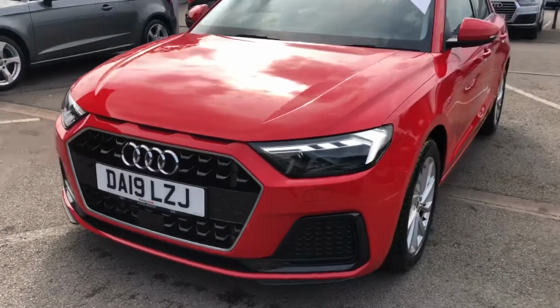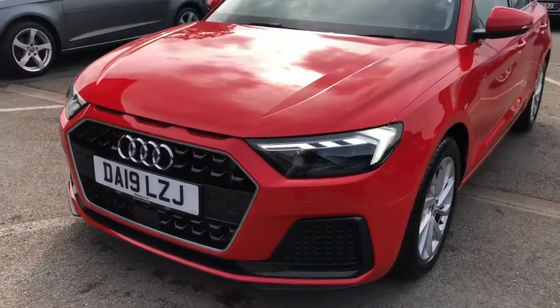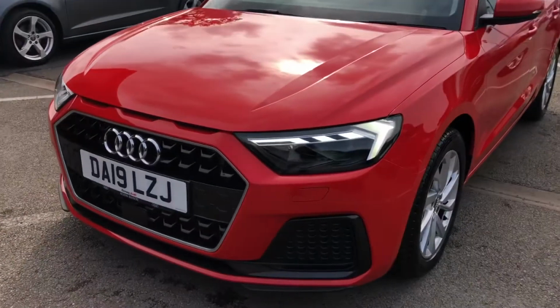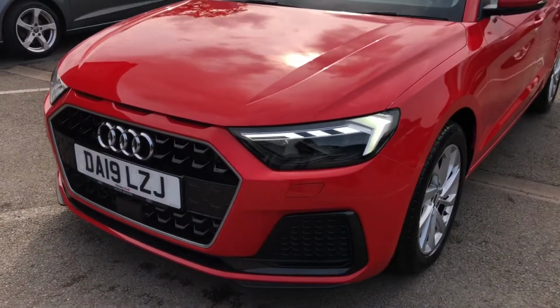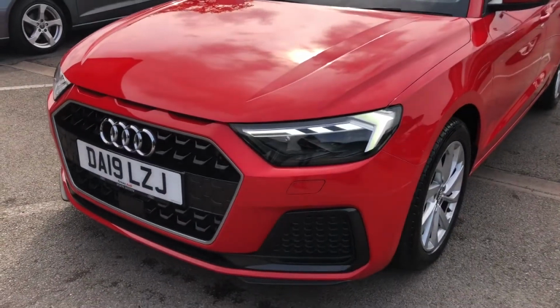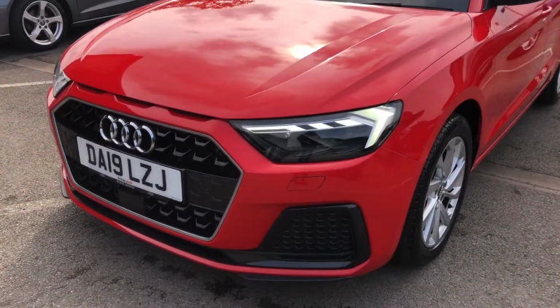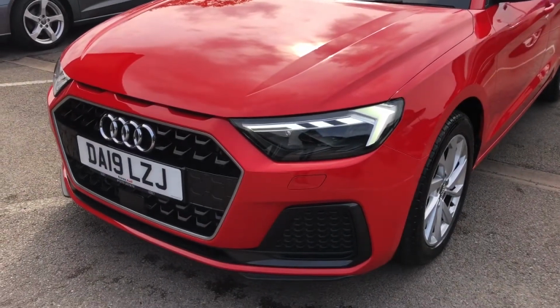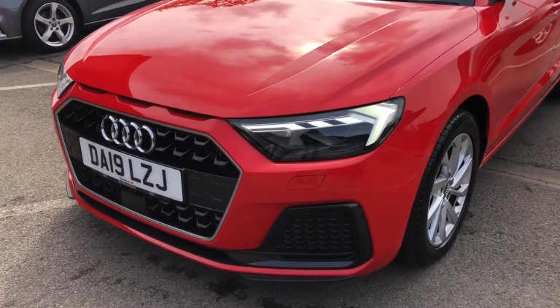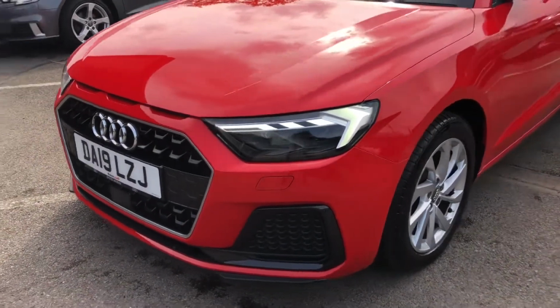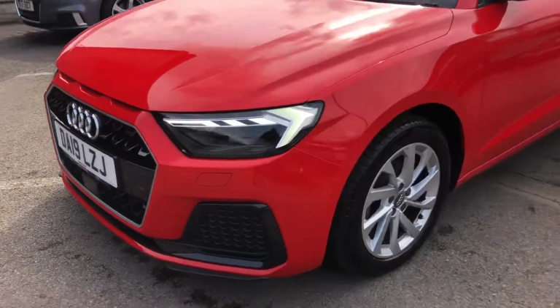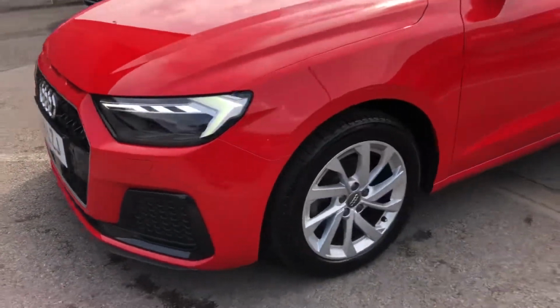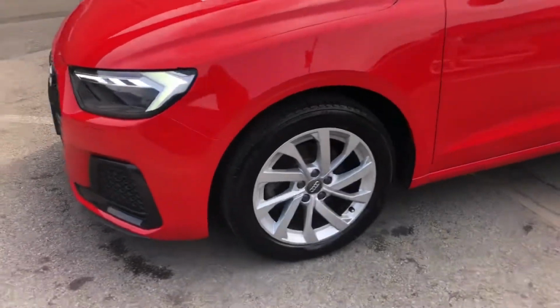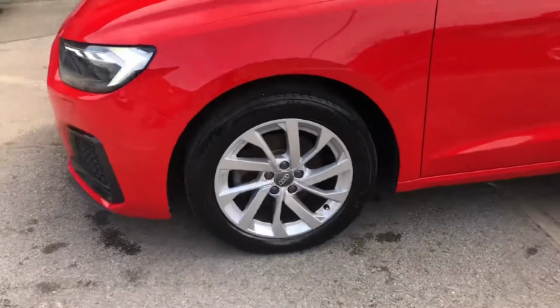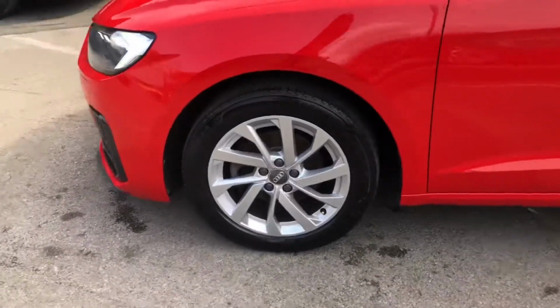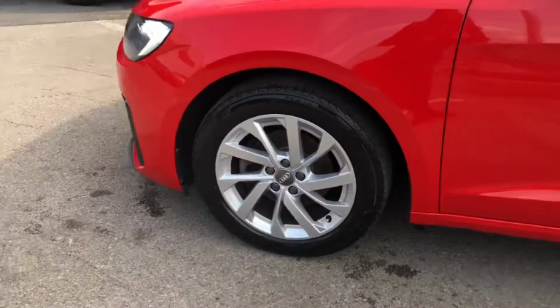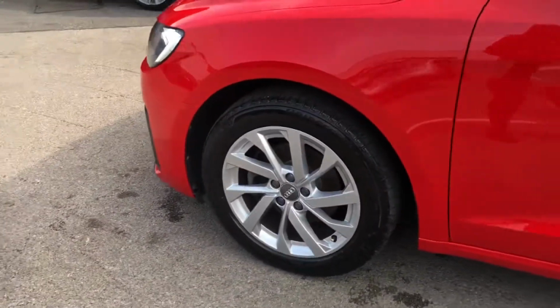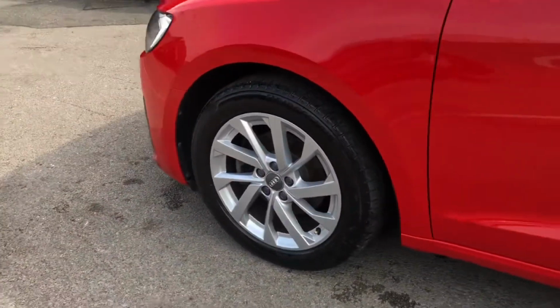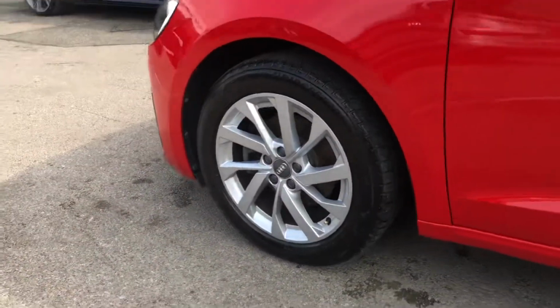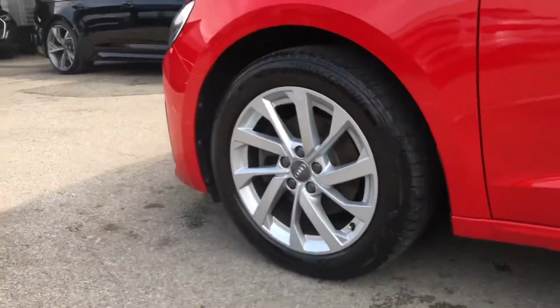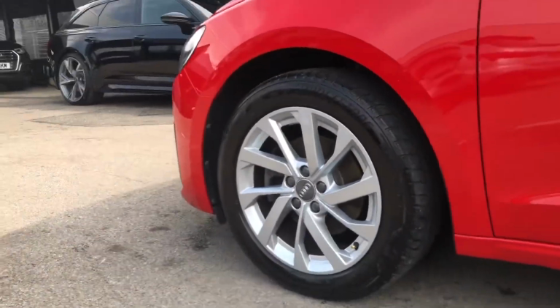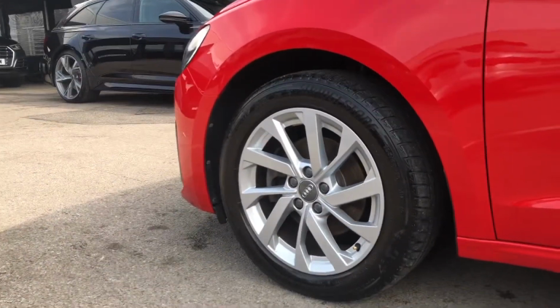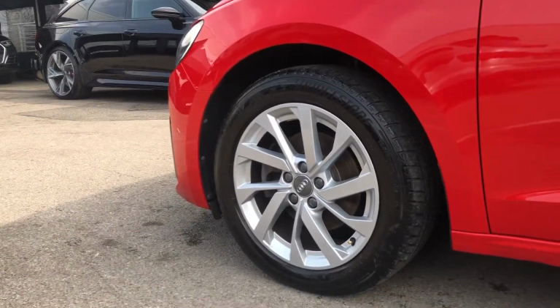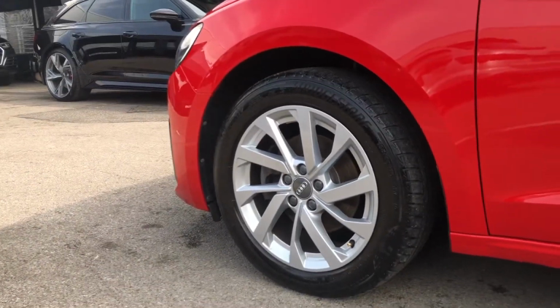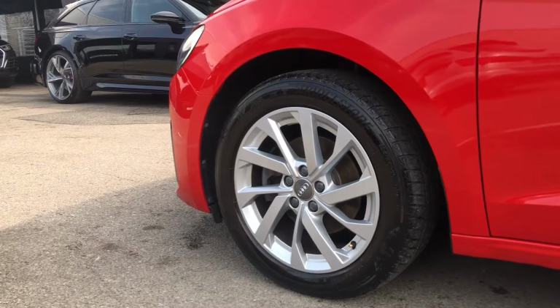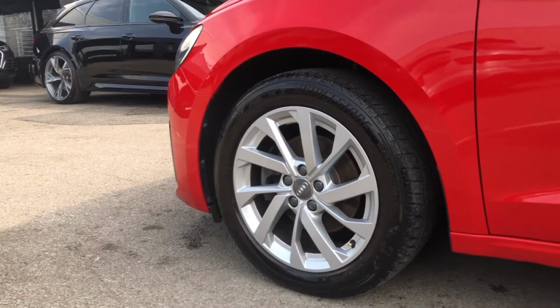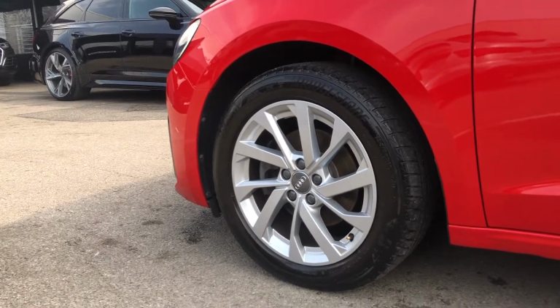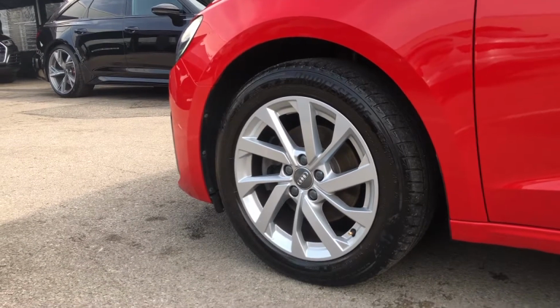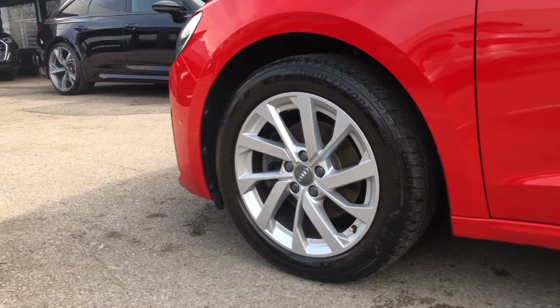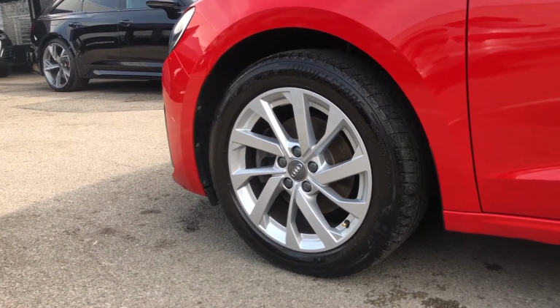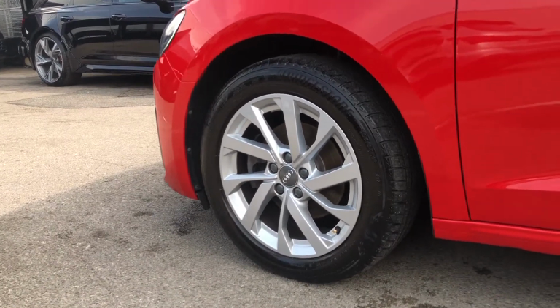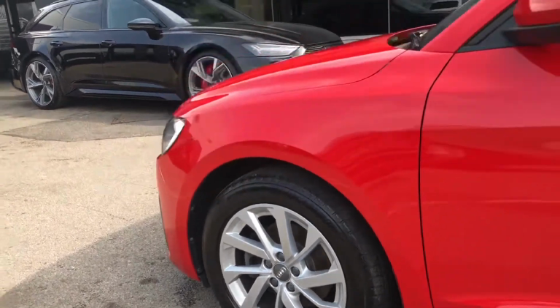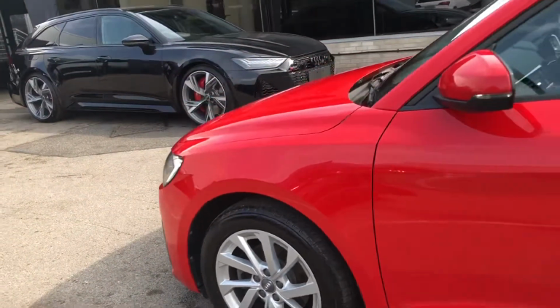This car comes with LED headlights as well as LED rear lights, which really brighten up those road conditions for the driver. This vehicle also comes with 16 inch 10-spoke turbine design alloy wheels in a lovely silver, which really do complement that beautiful red.